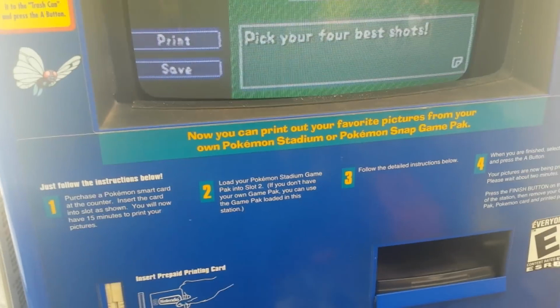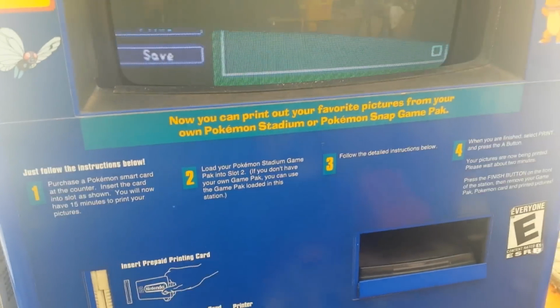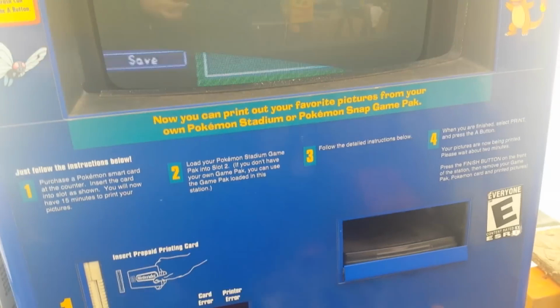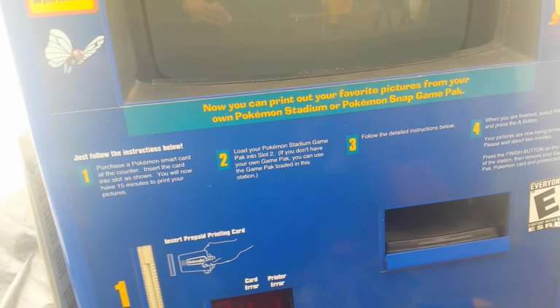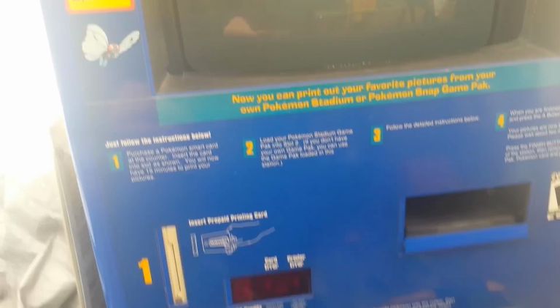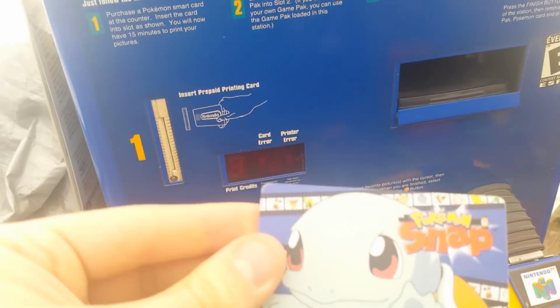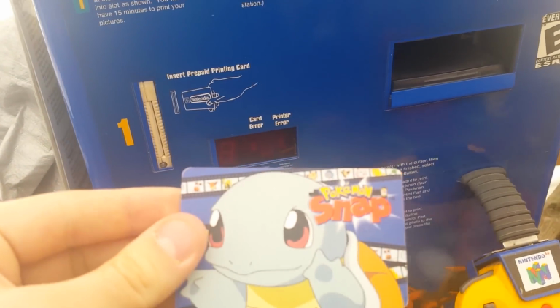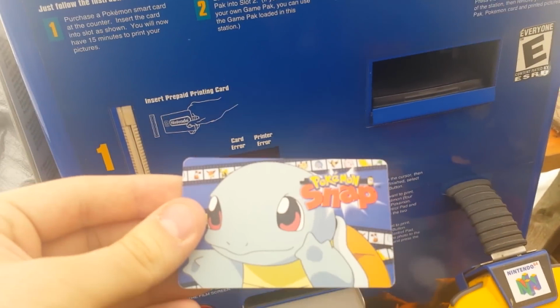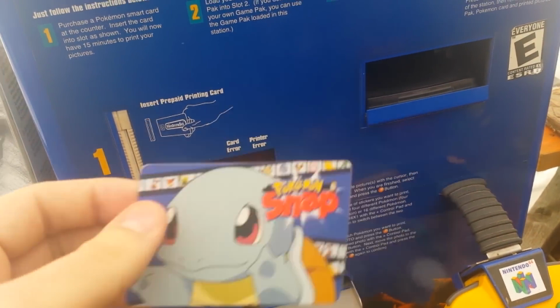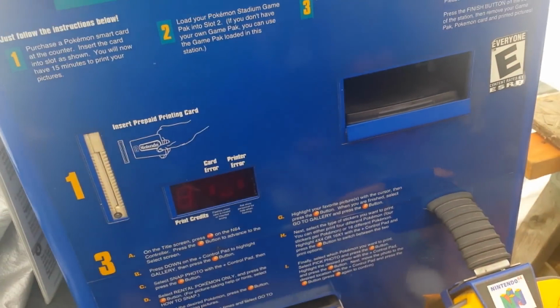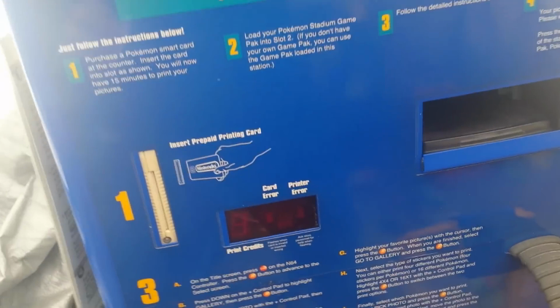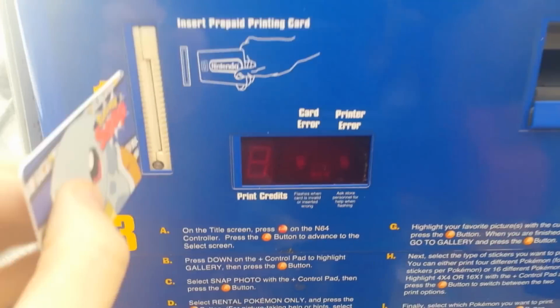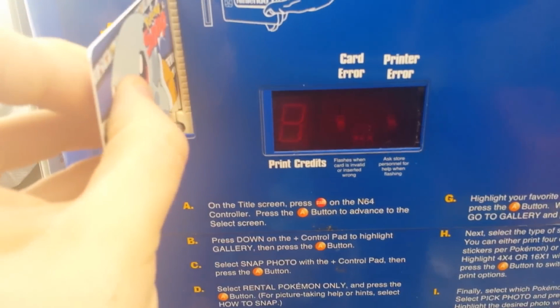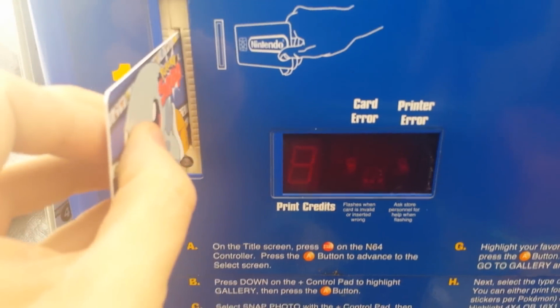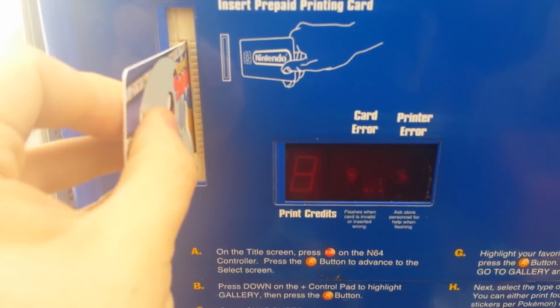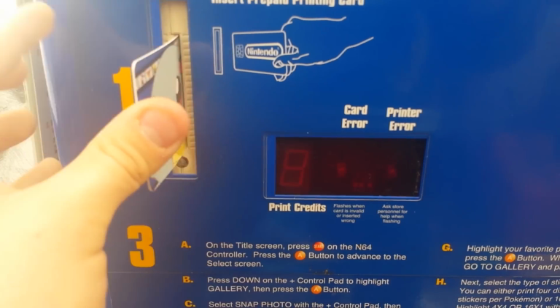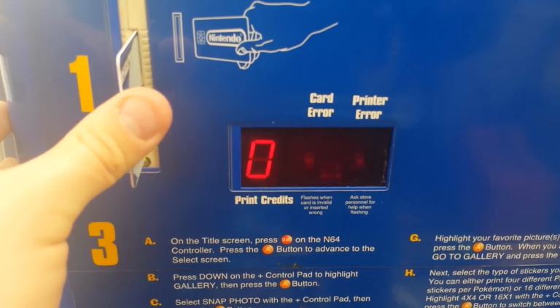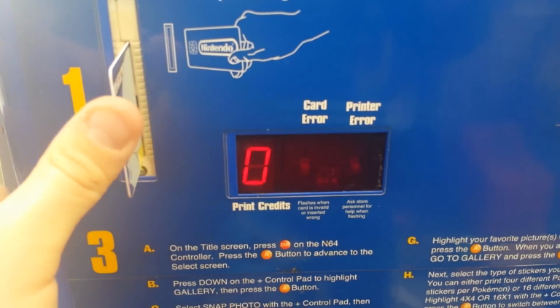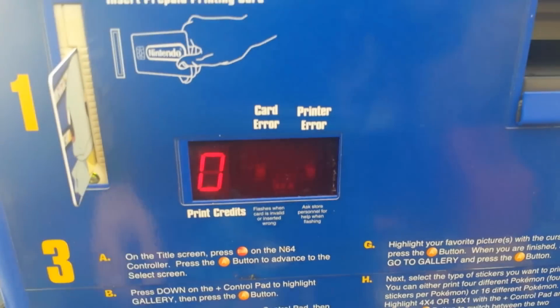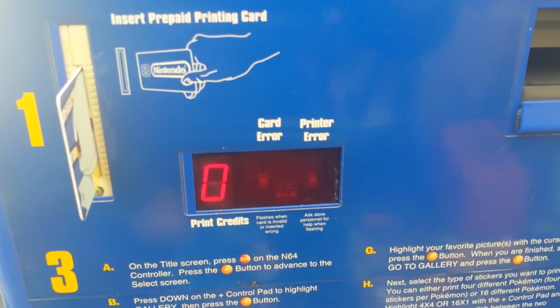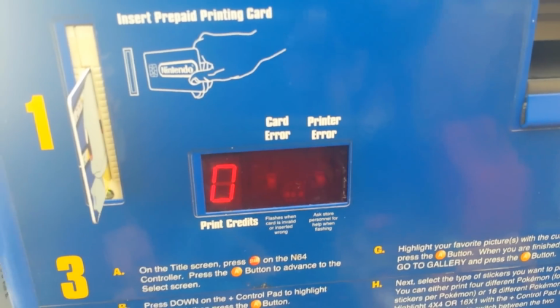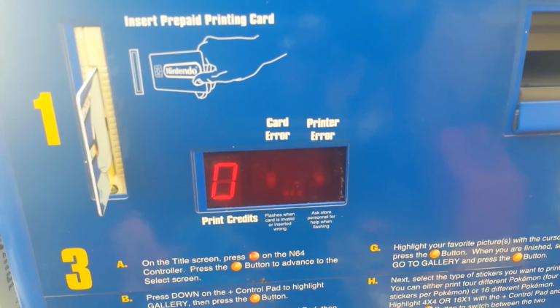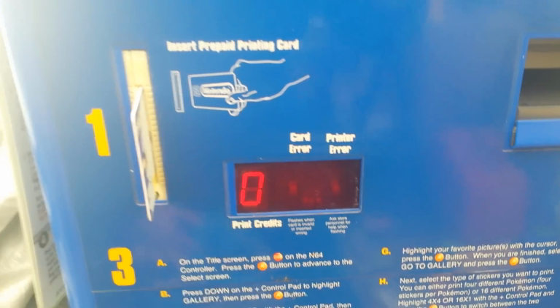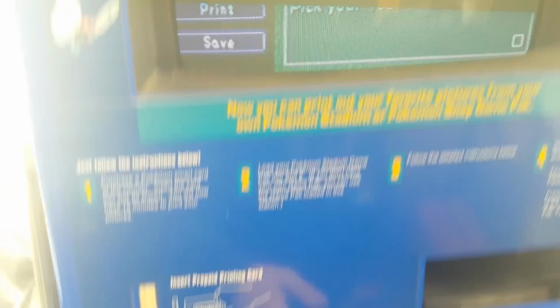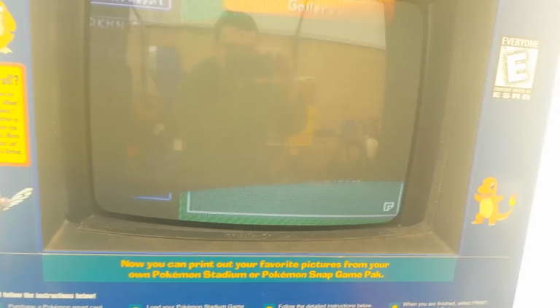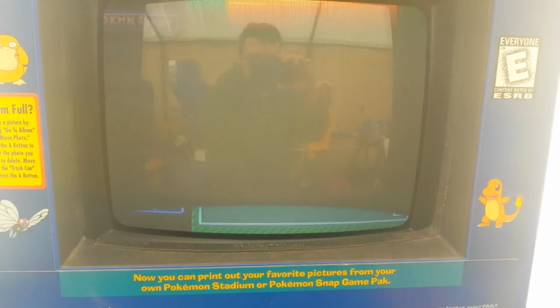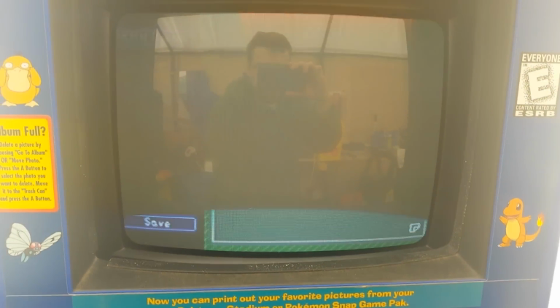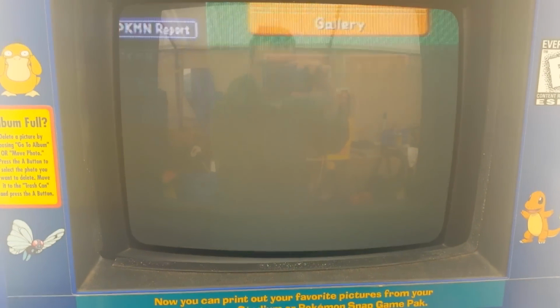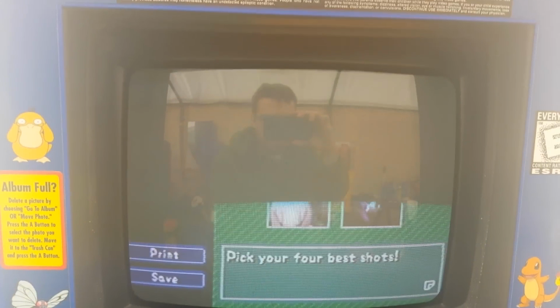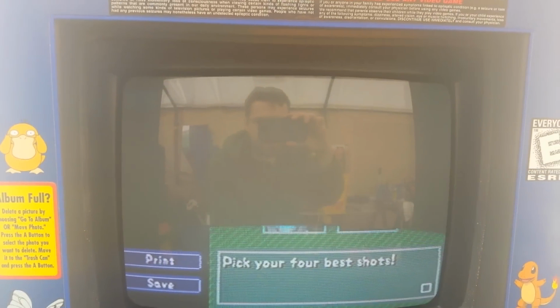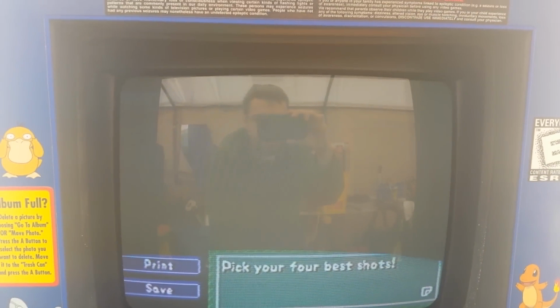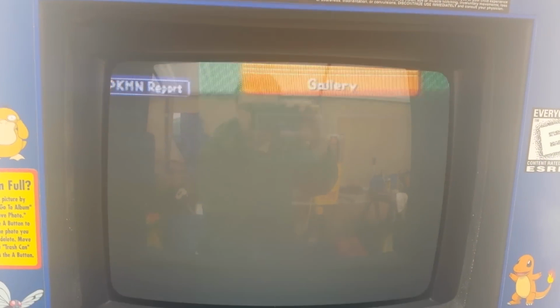Now I have a Squirtle card here that has zero credits on it. If you put that in there, it shows you have zero print credits.